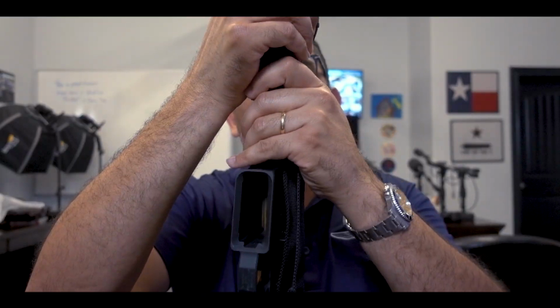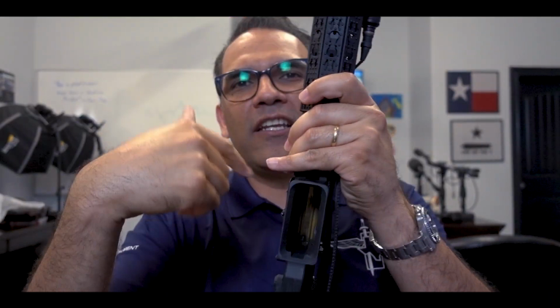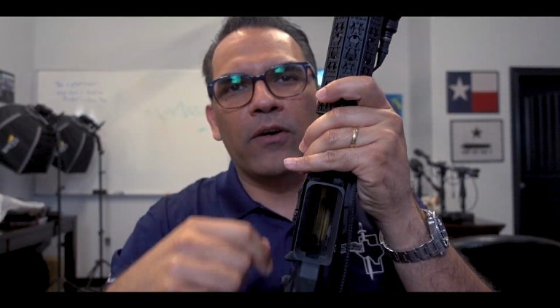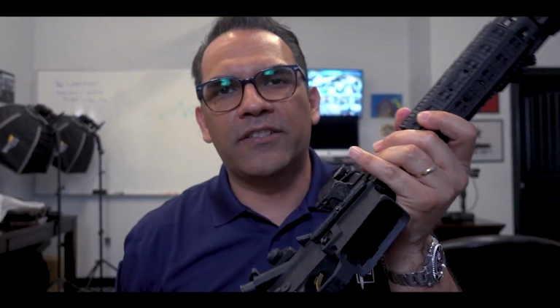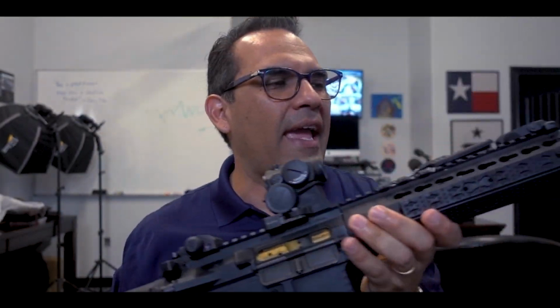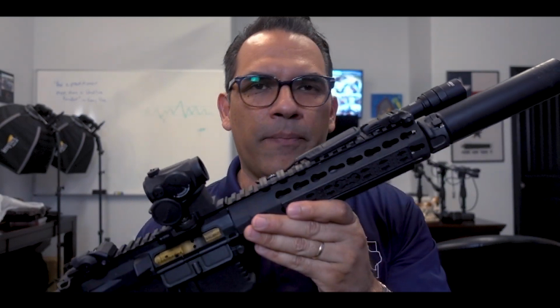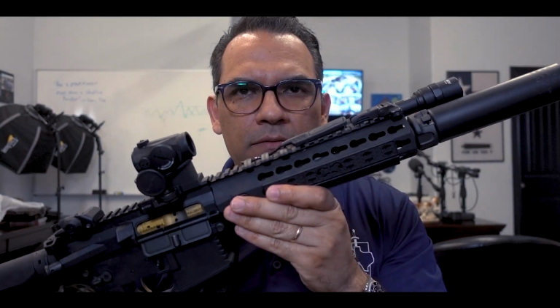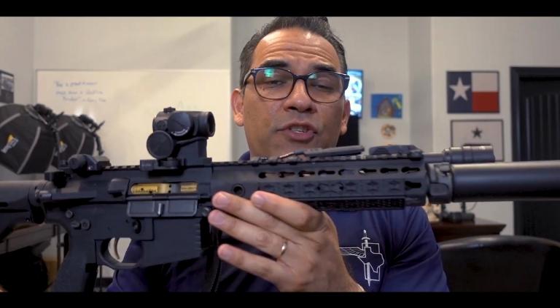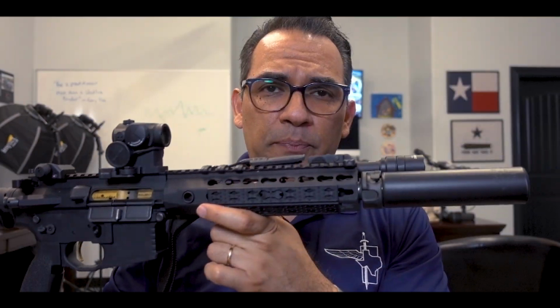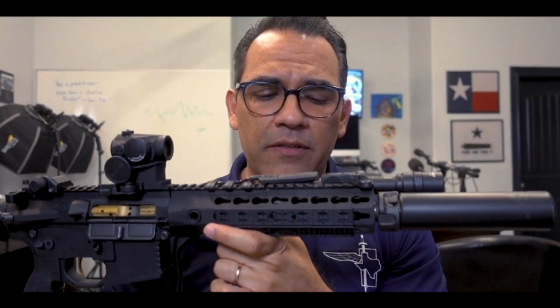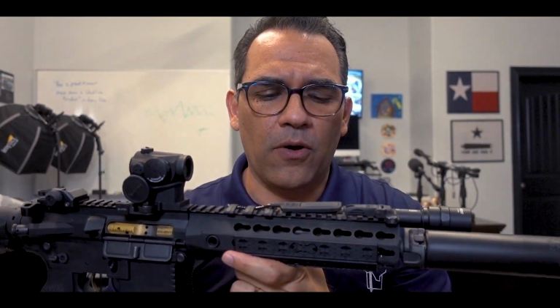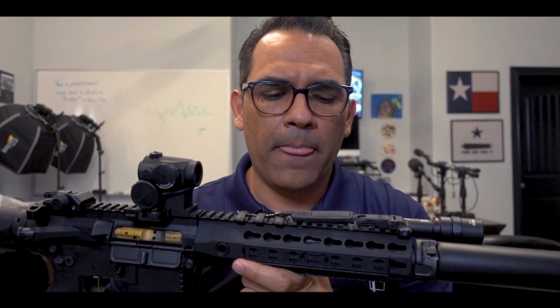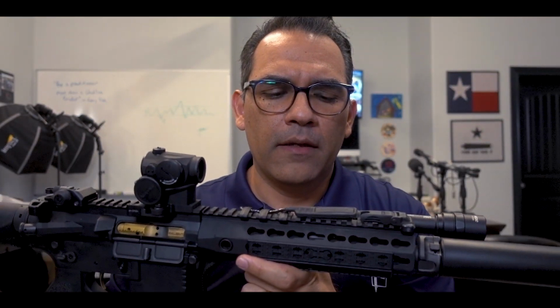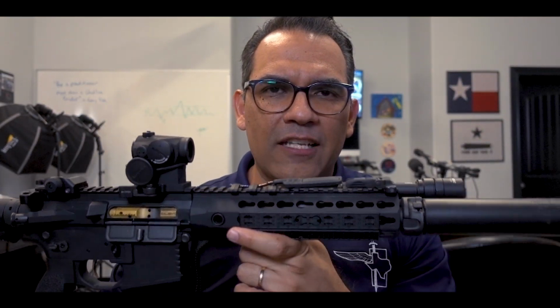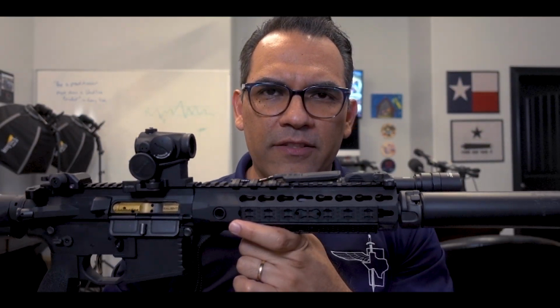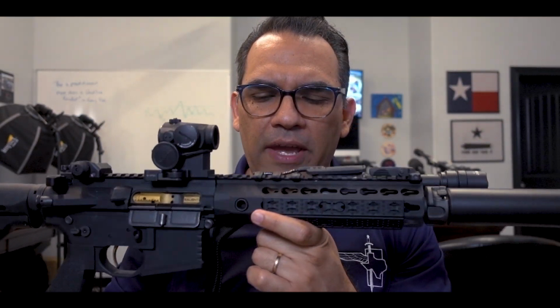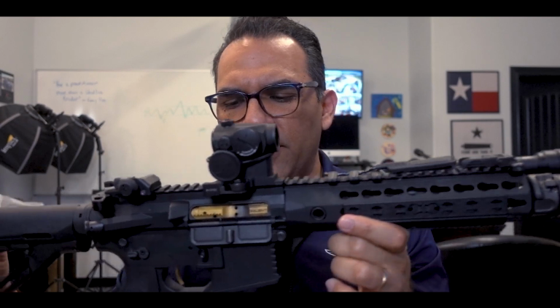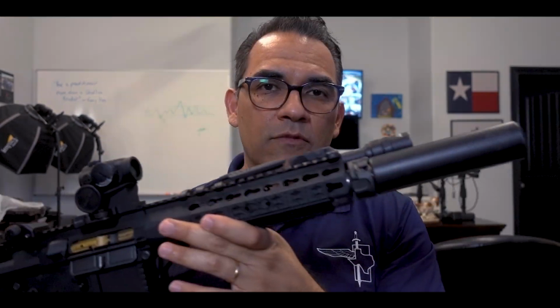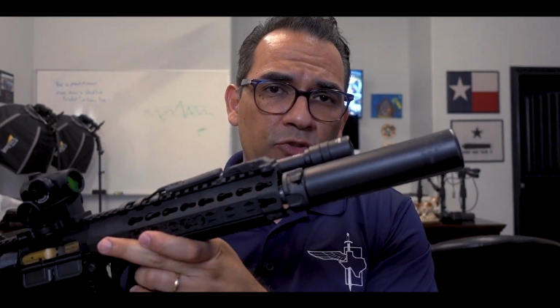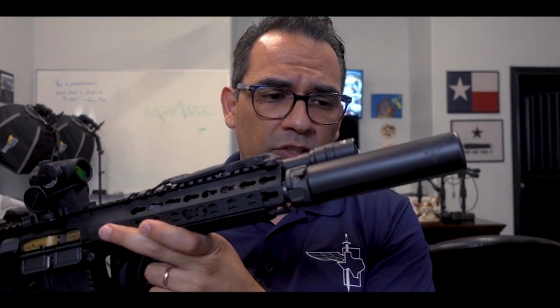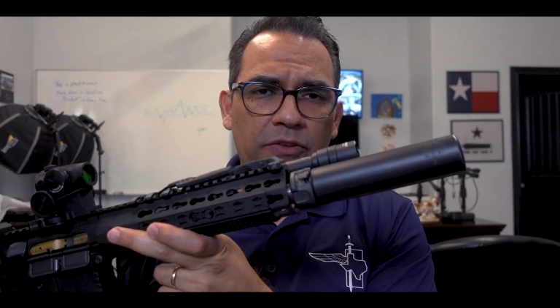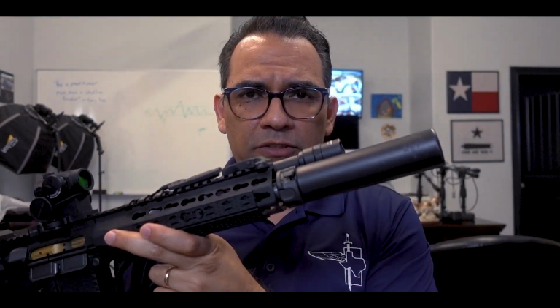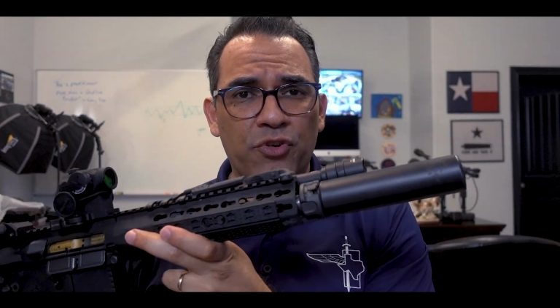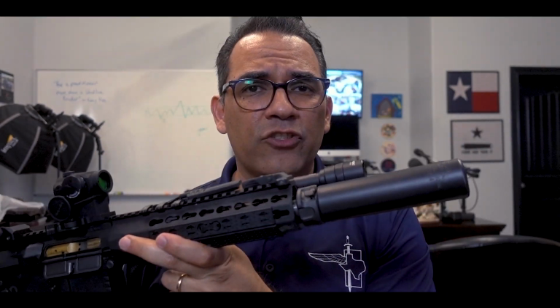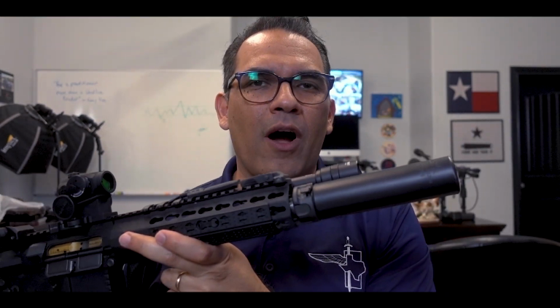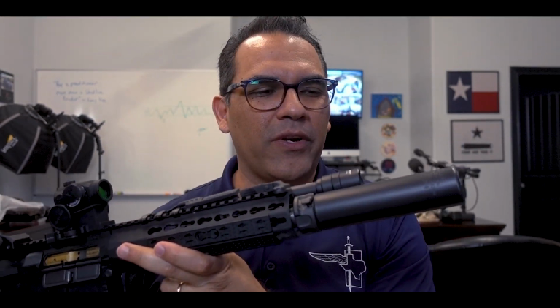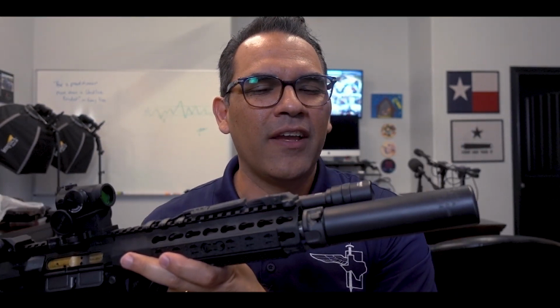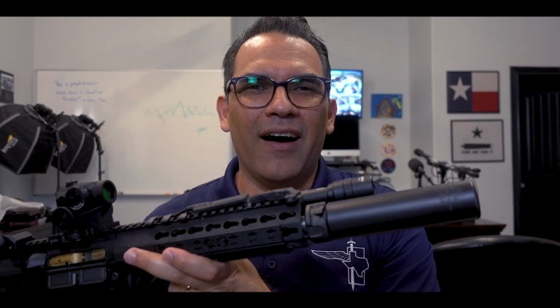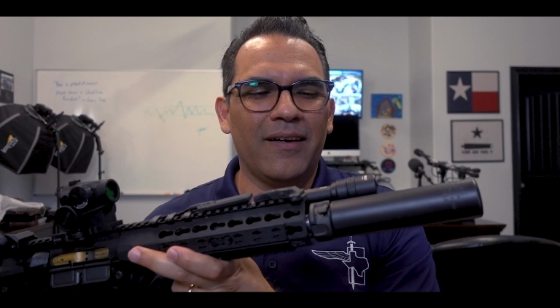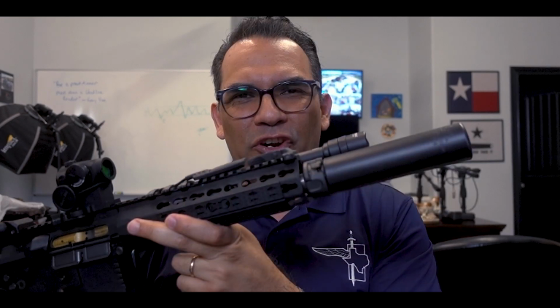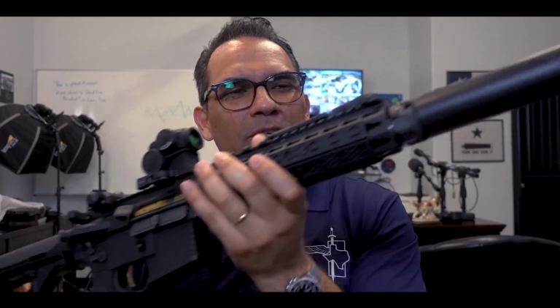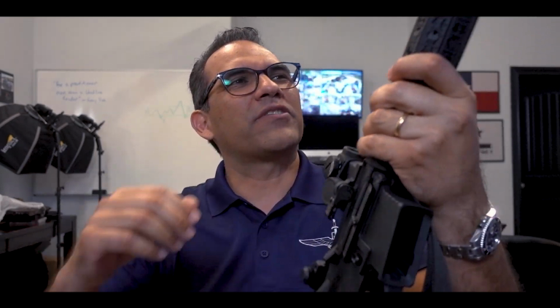It's got a 9-inch barrel and it's an AAC barrel. It's direct impingement, so the gas block is also AAC. I'm also running a suppressor — the suppressor is a Surefire SoCalm suppressor. It's a 30-caliber suppressor.